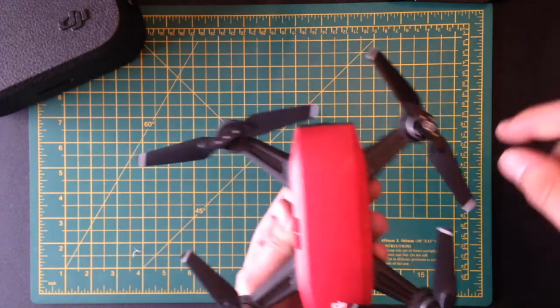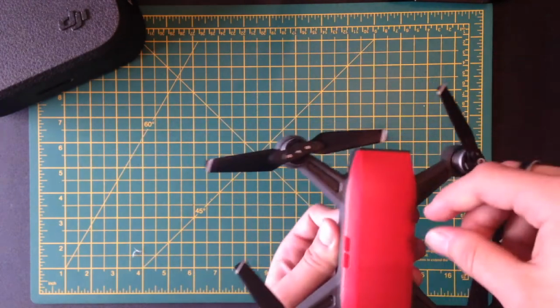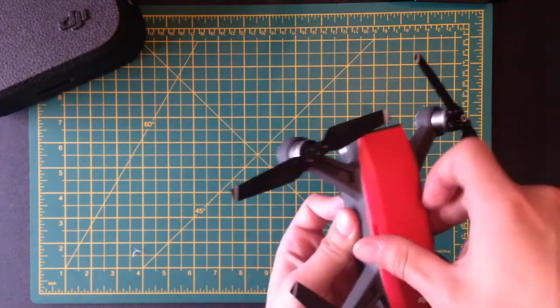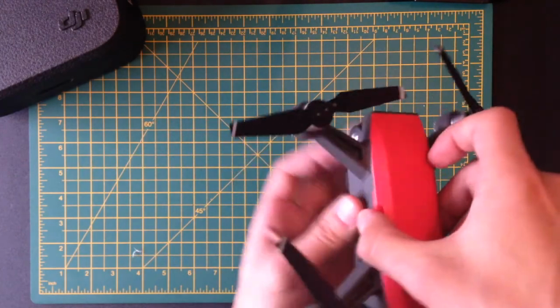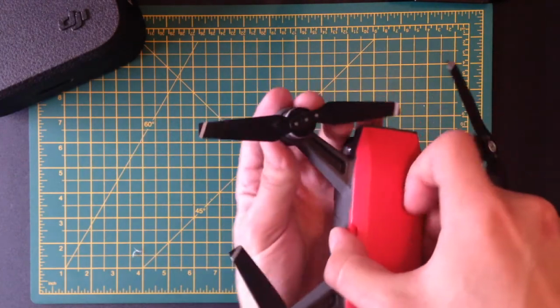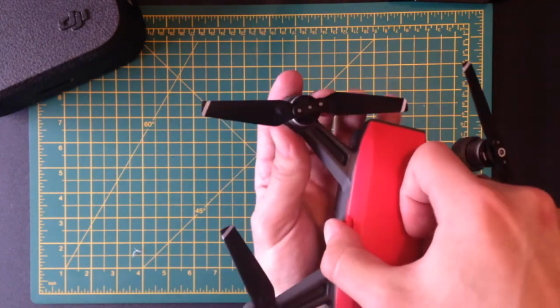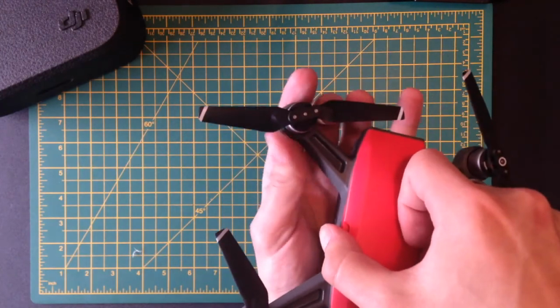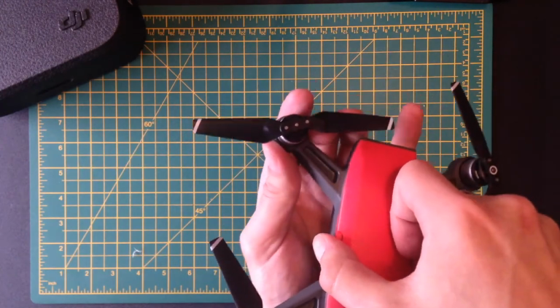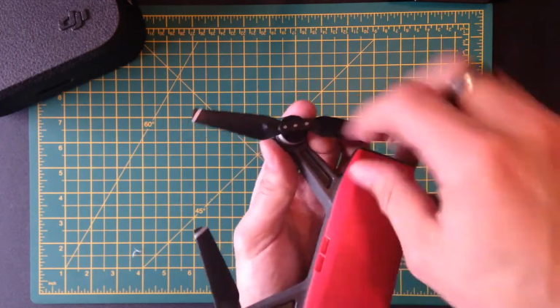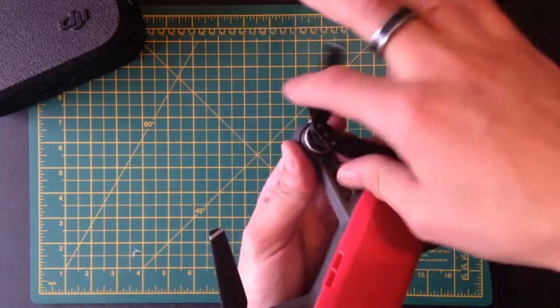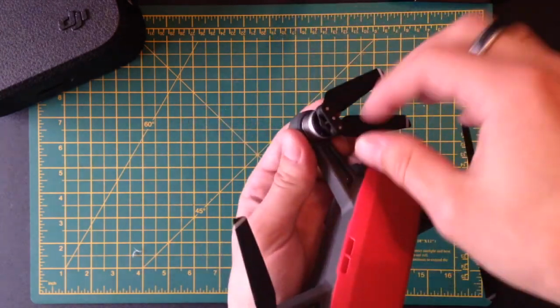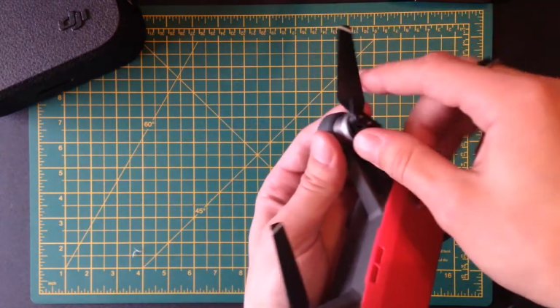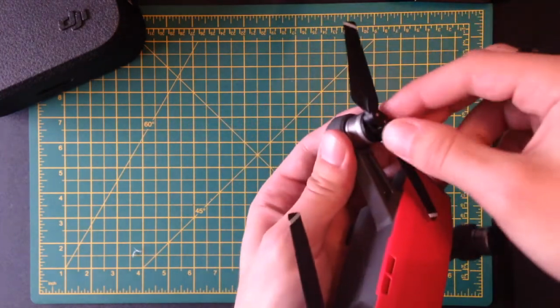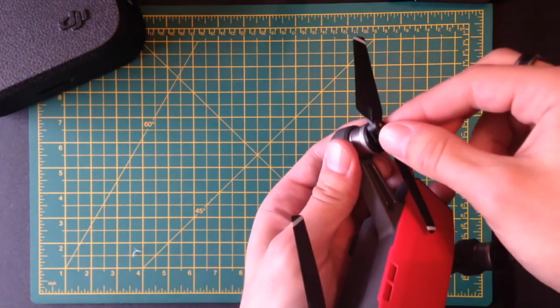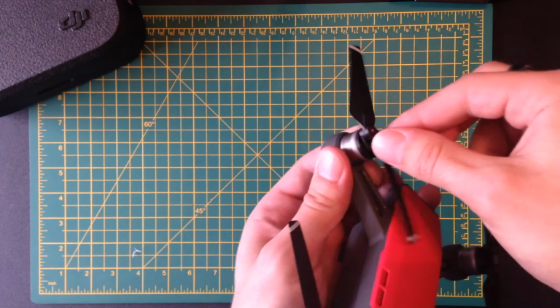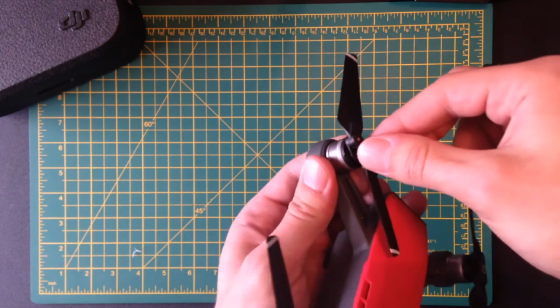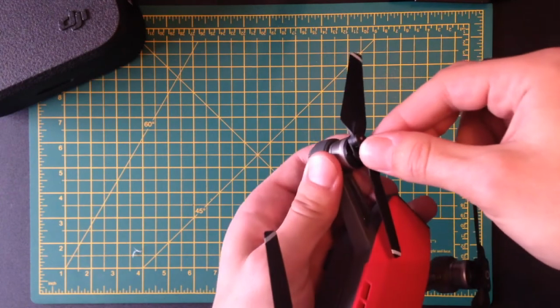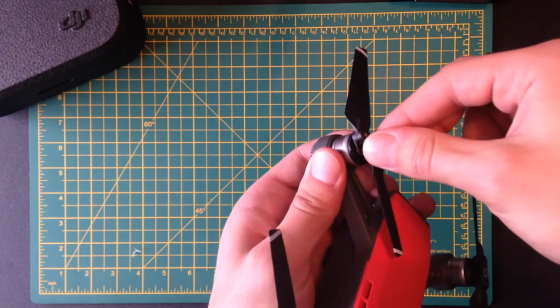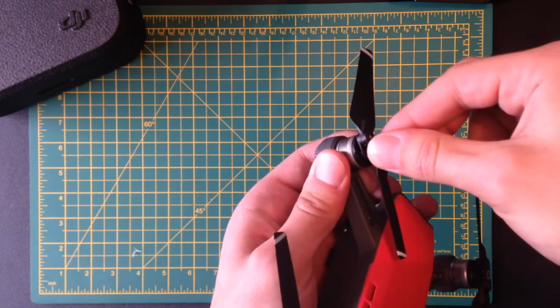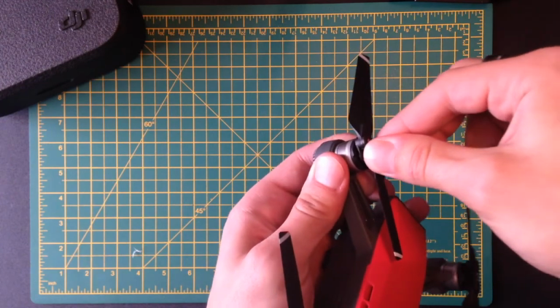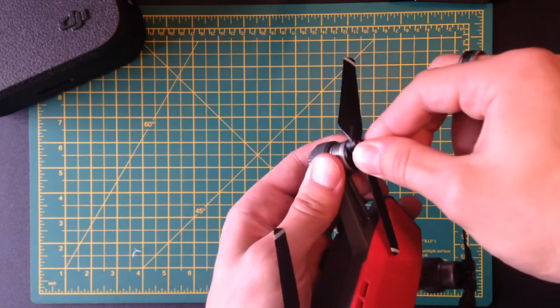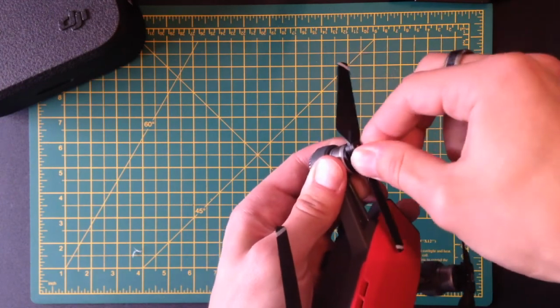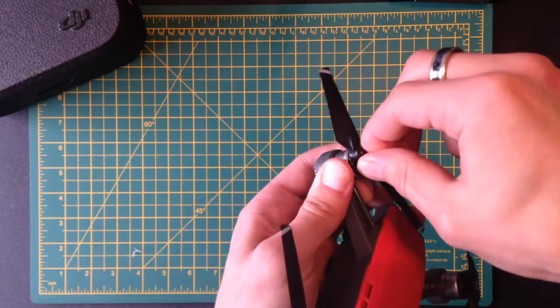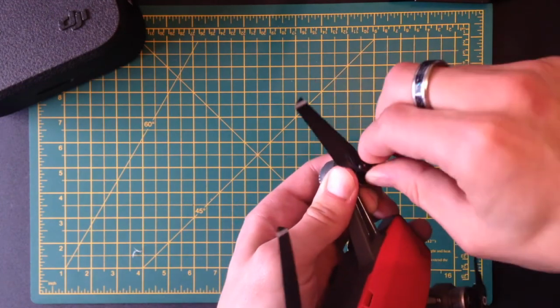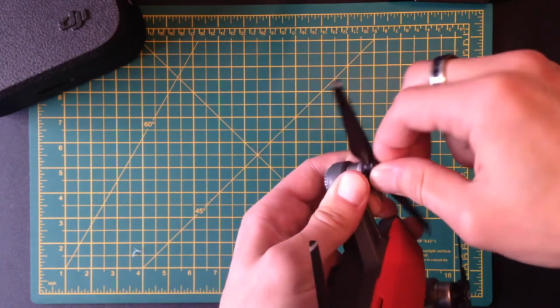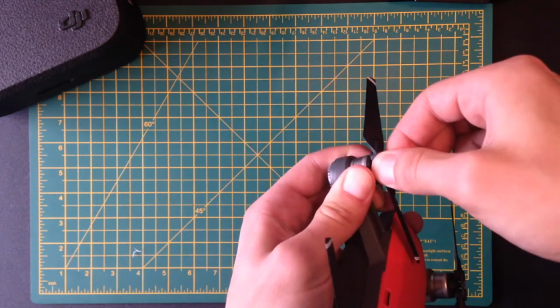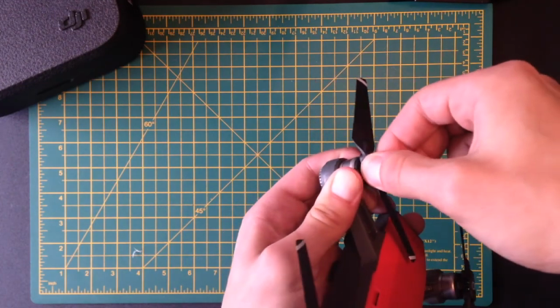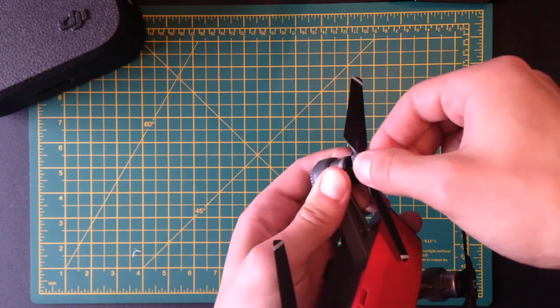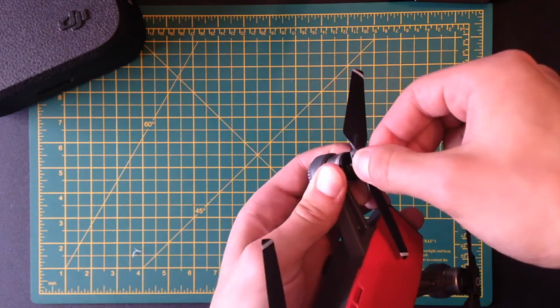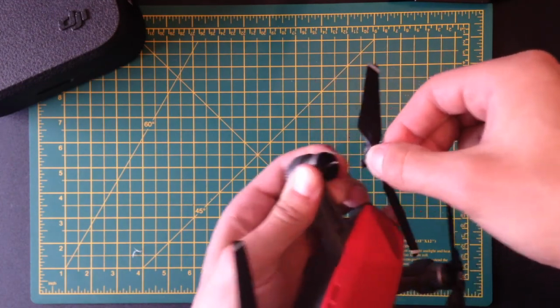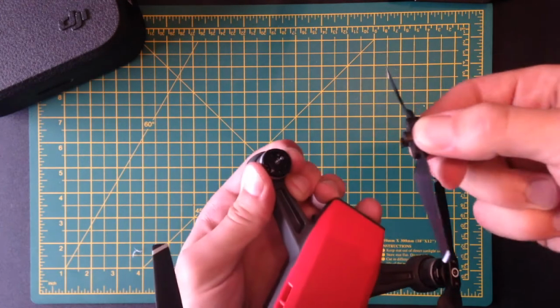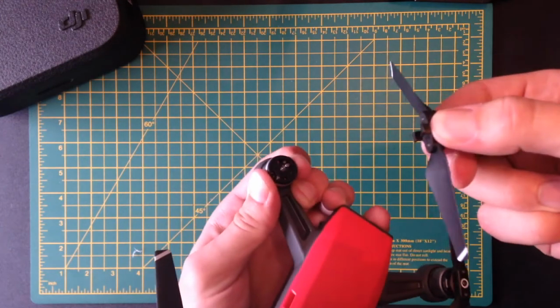All you need to do to take the propeller off is — you've got this thing here — you push this down gently and twist it to the right and it'll come off.